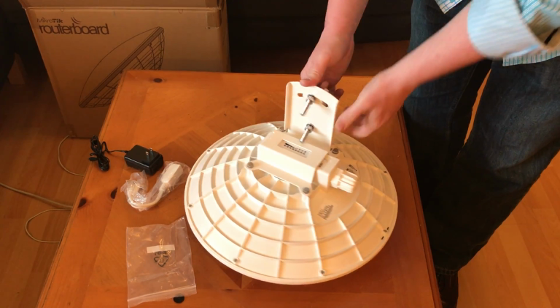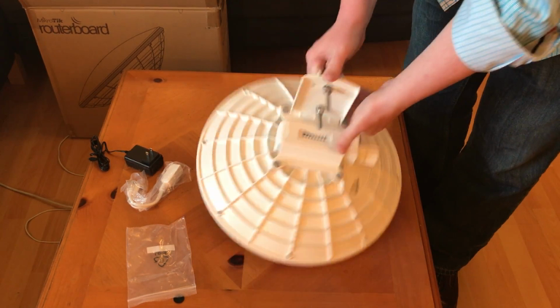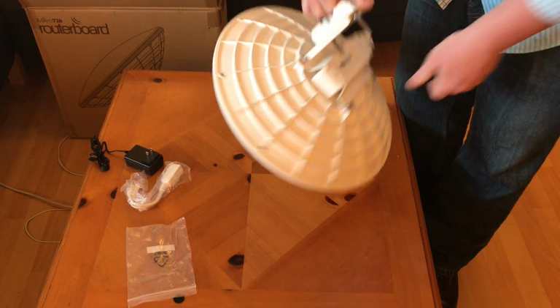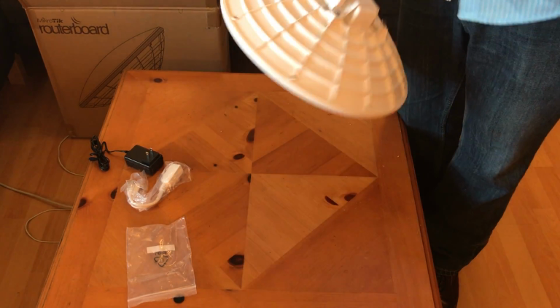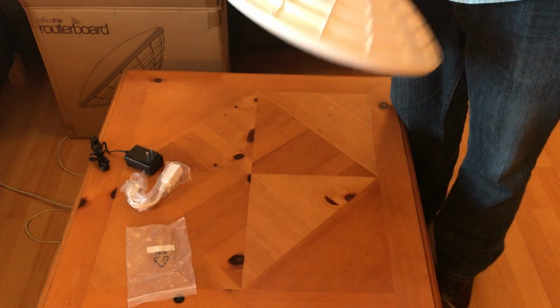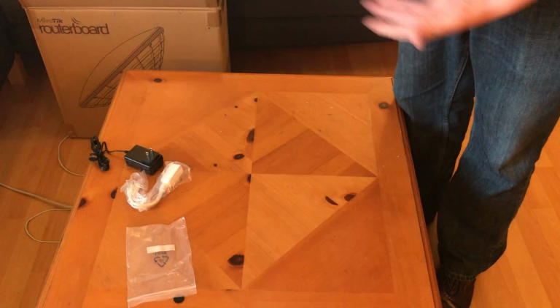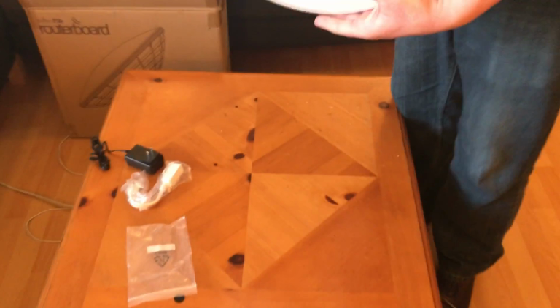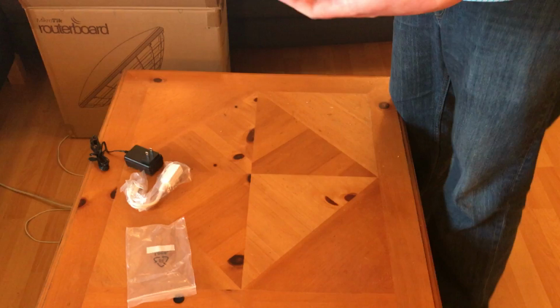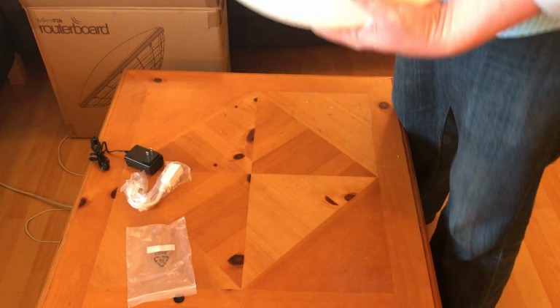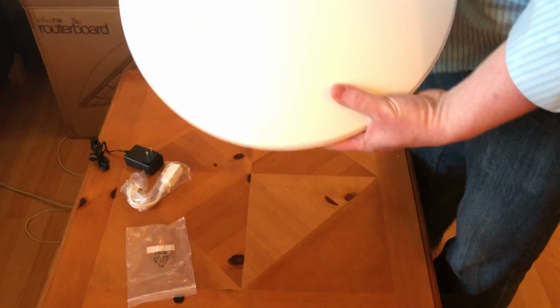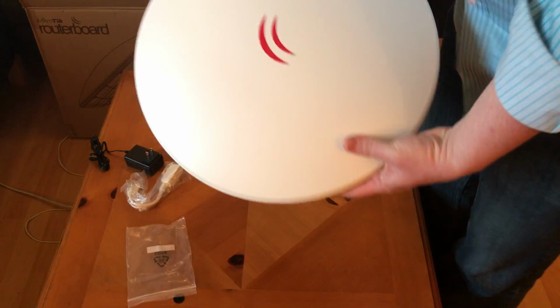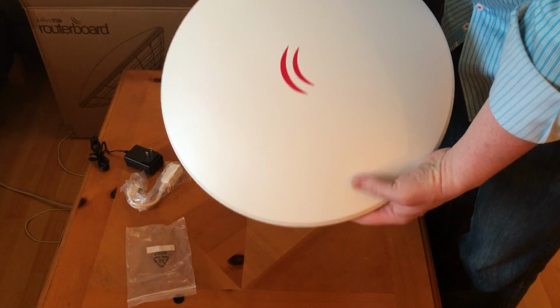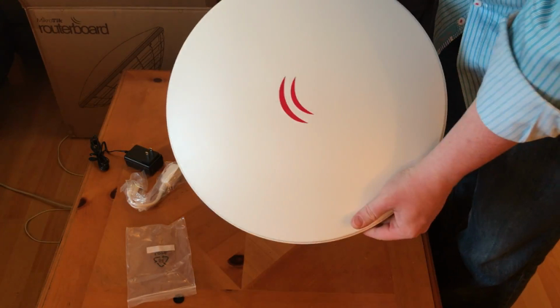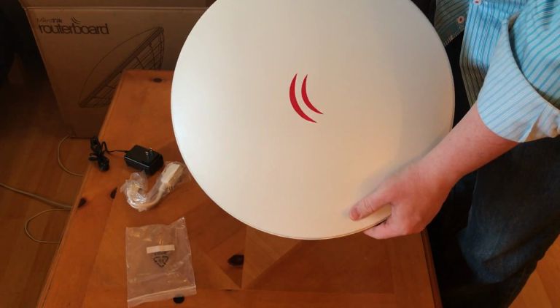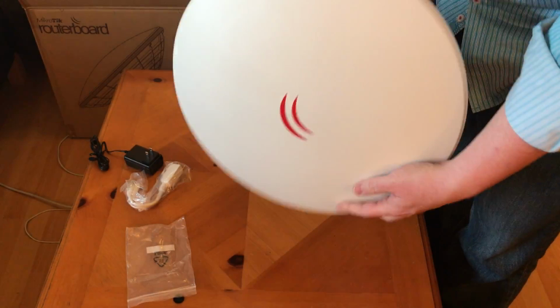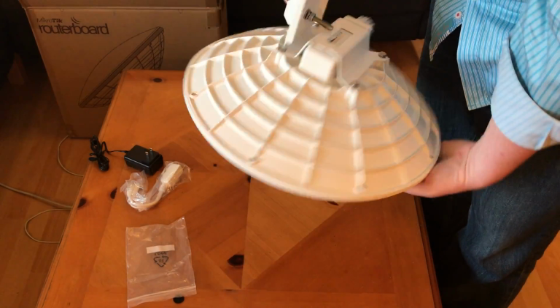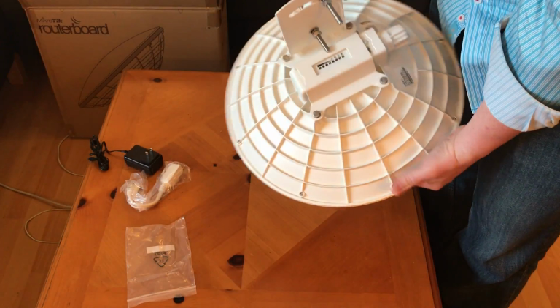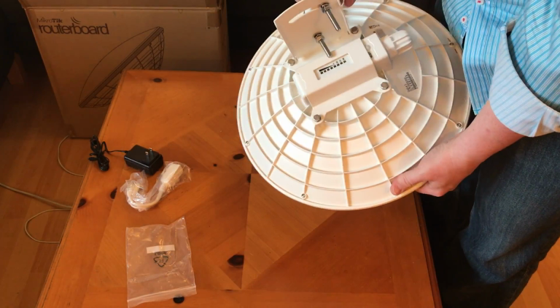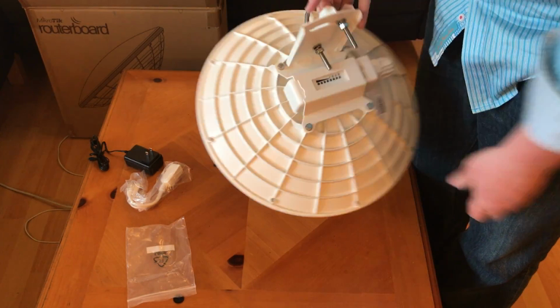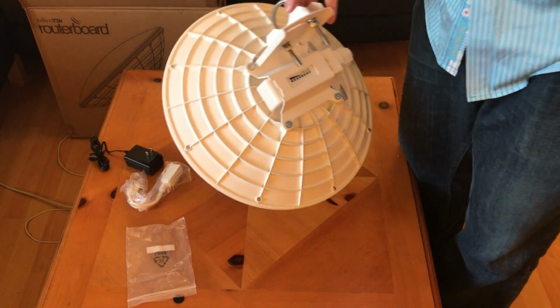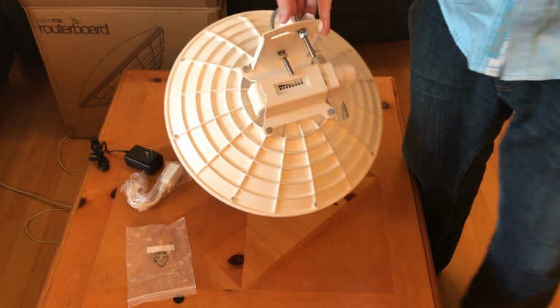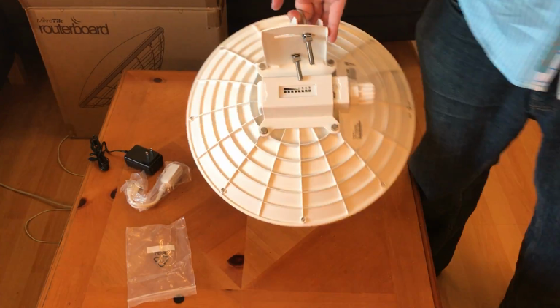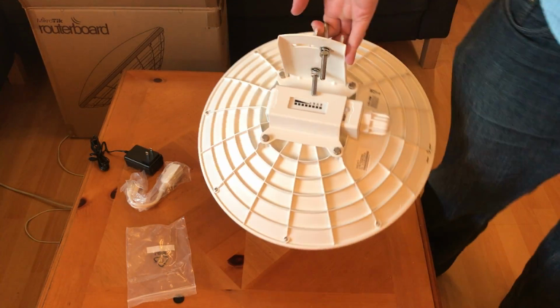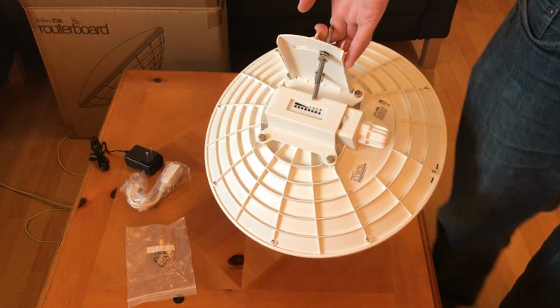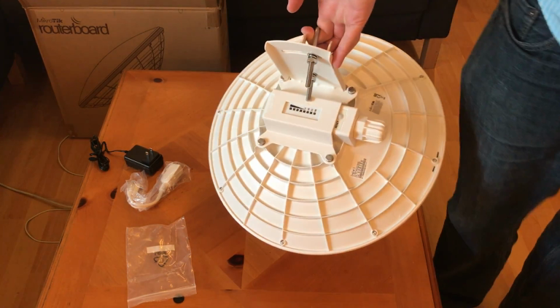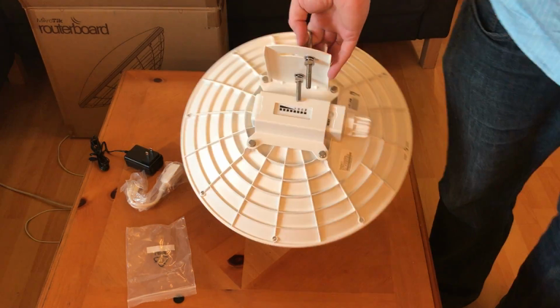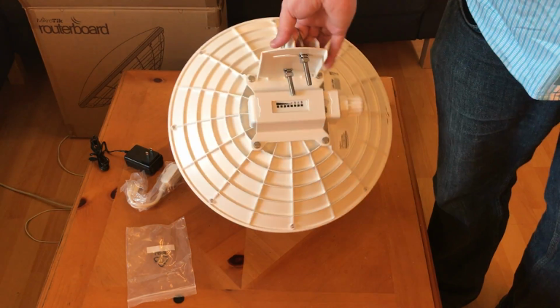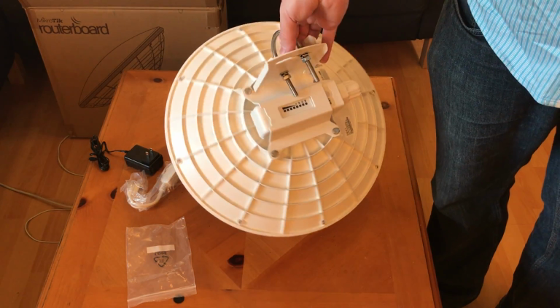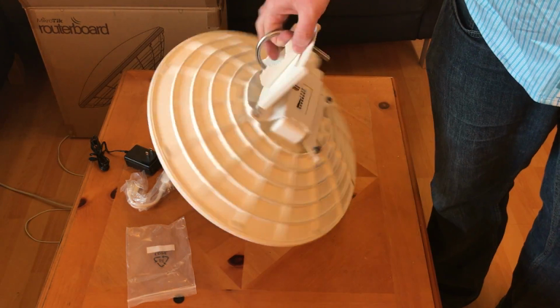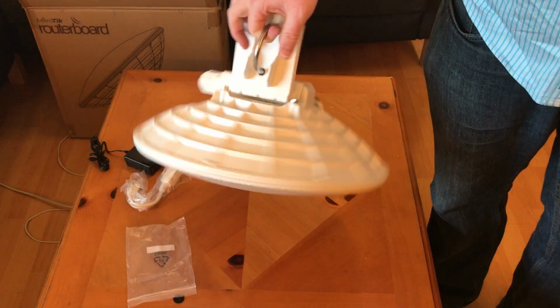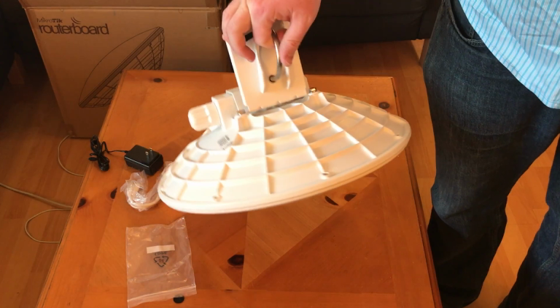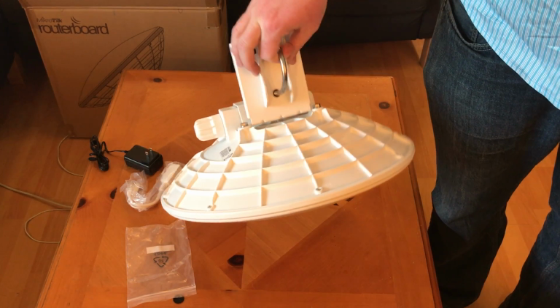And that right there is the DynaDish. This is probably the easiest access point or client radio to set up for HamWAN.